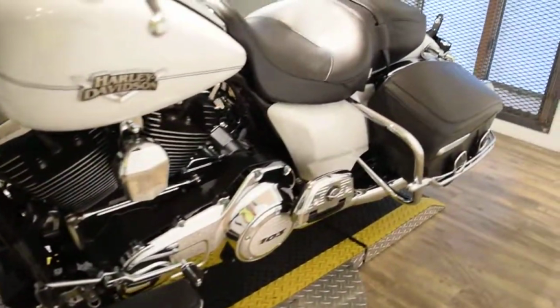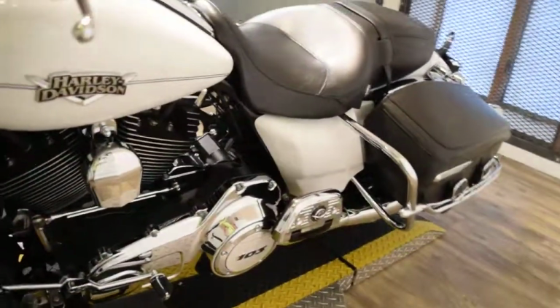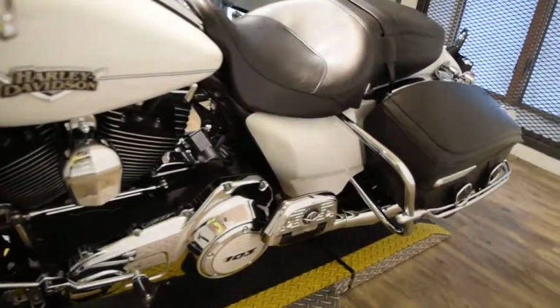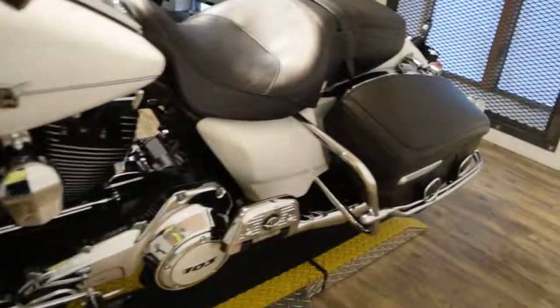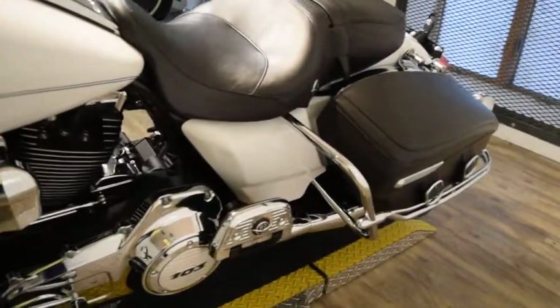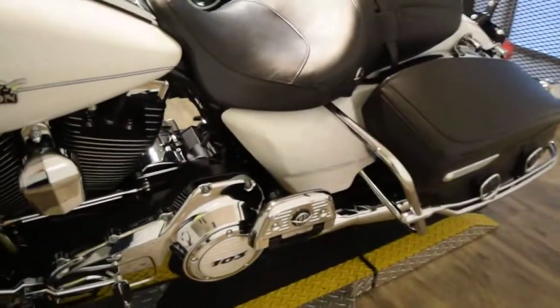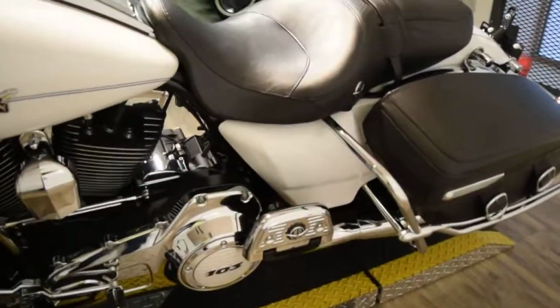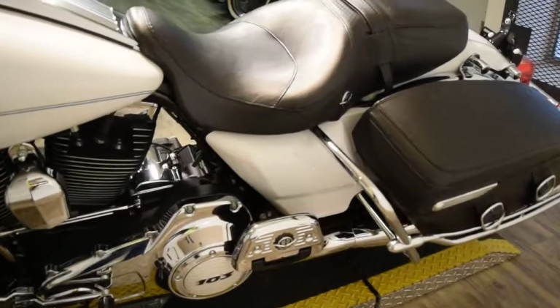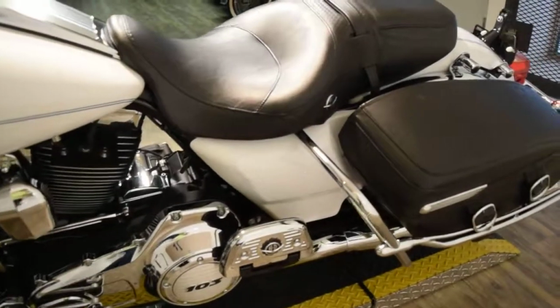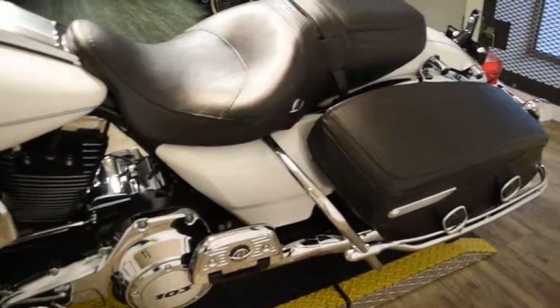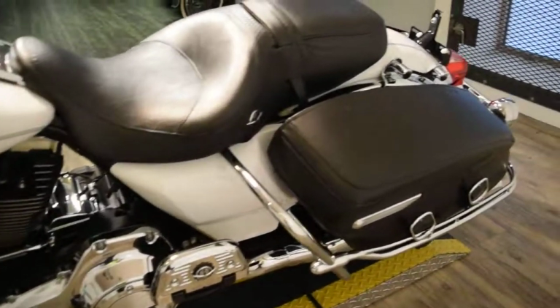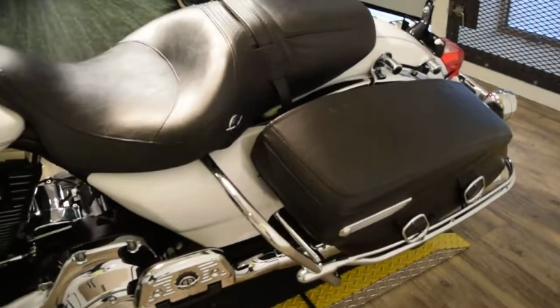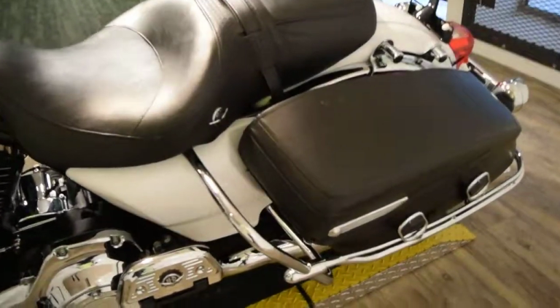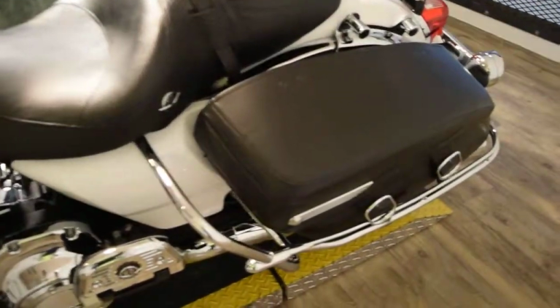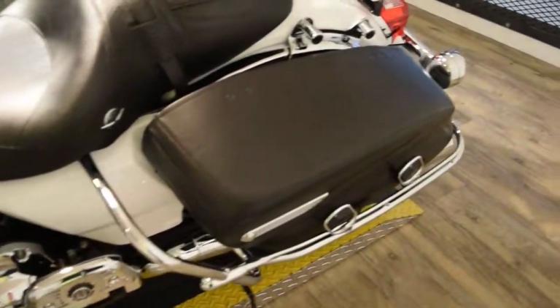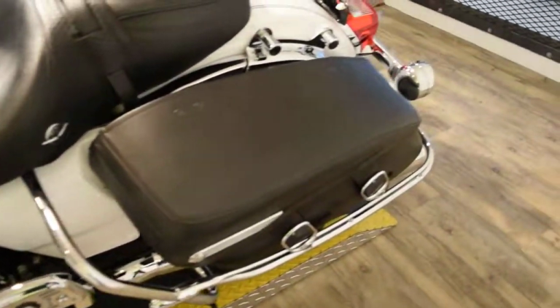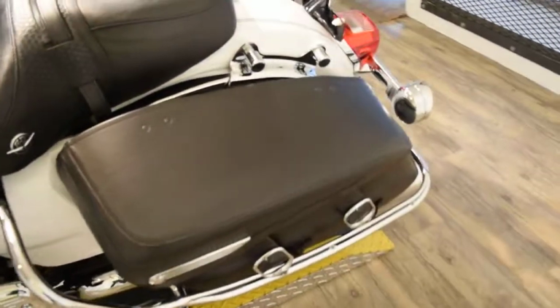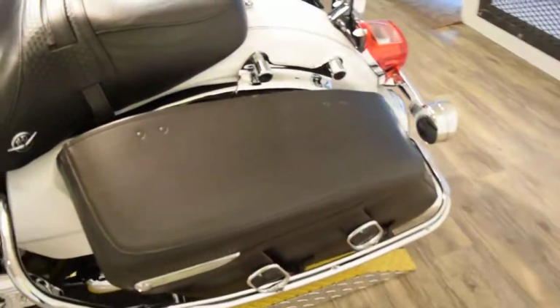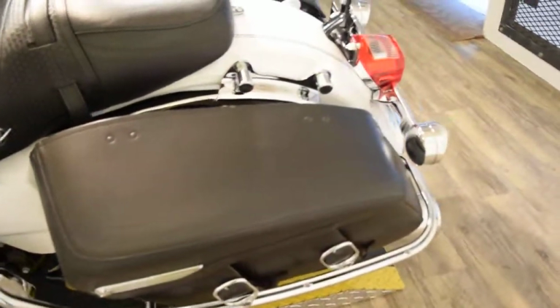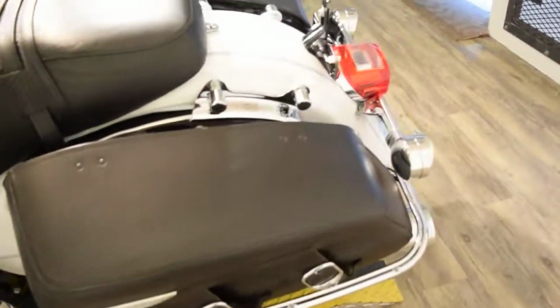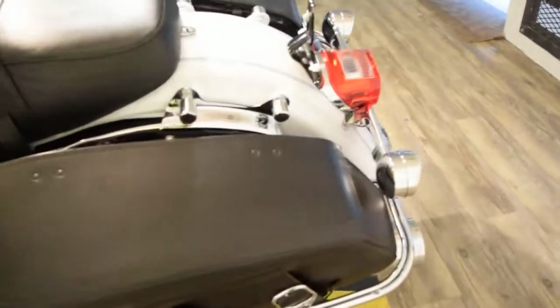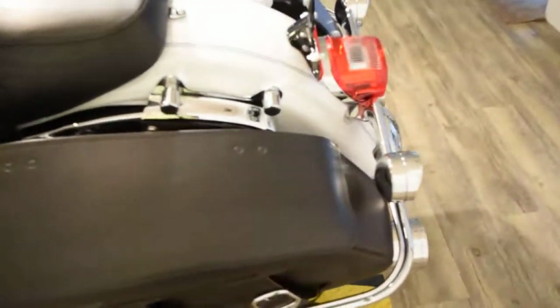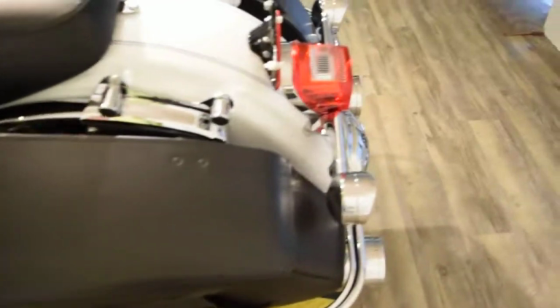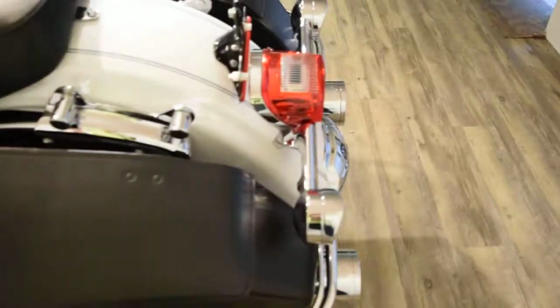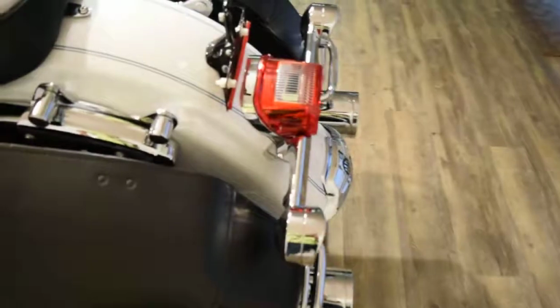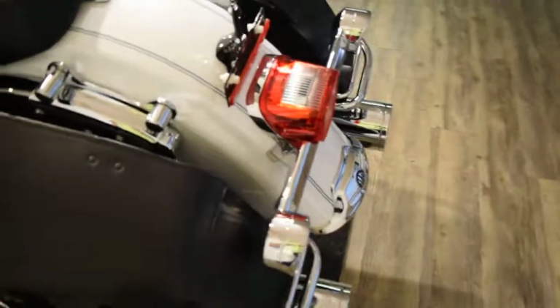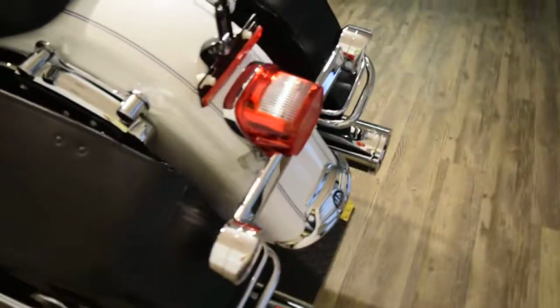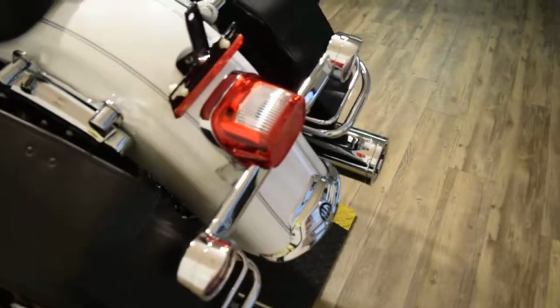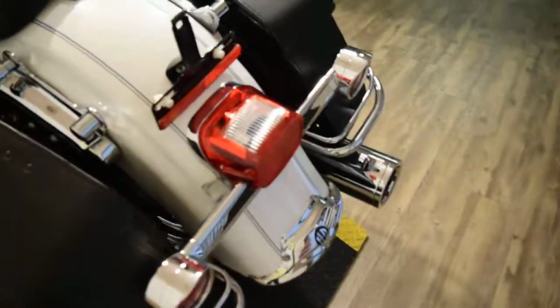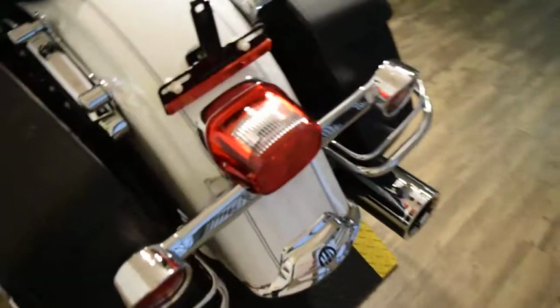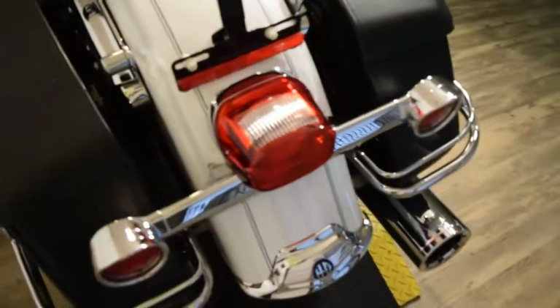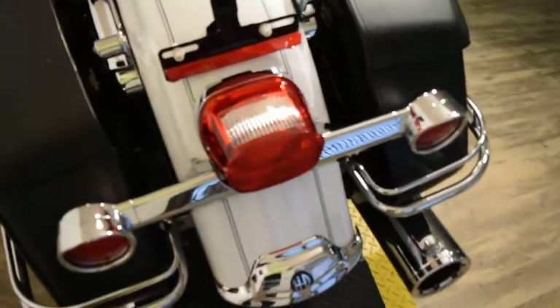This bike has been serviced and safety inspected and it's ready for the road. We have about 350 bikes in stock right now, about 100 or so Harleys.